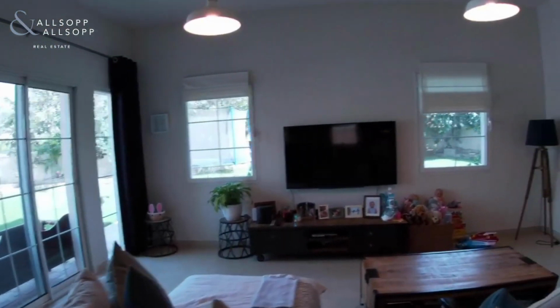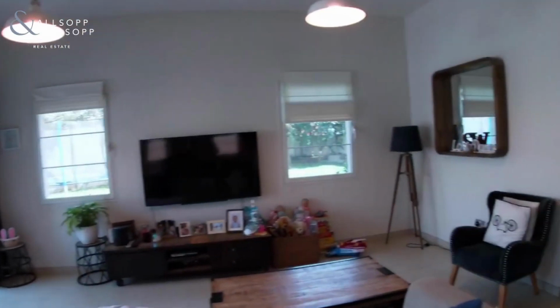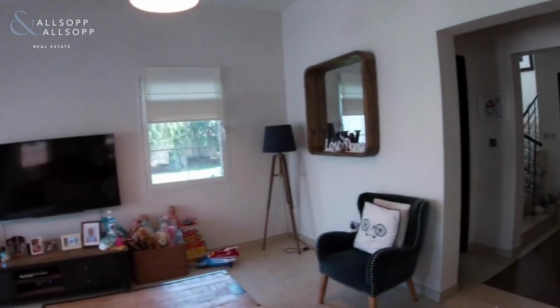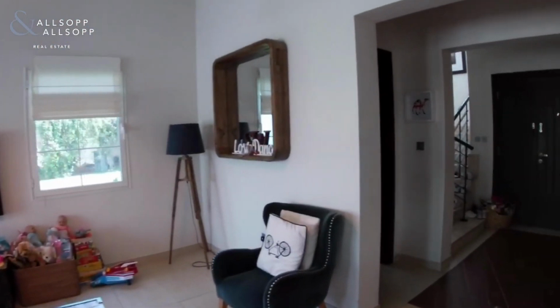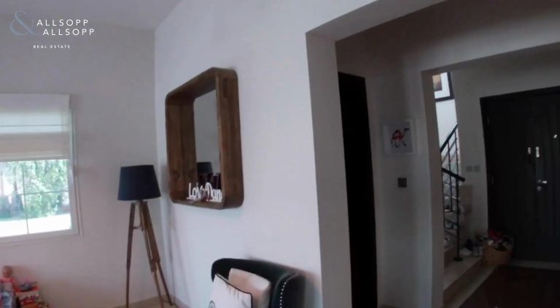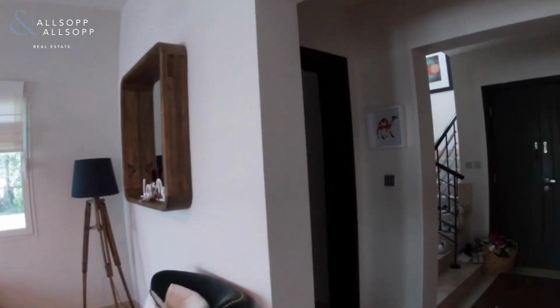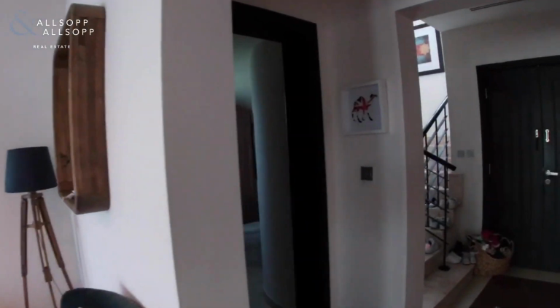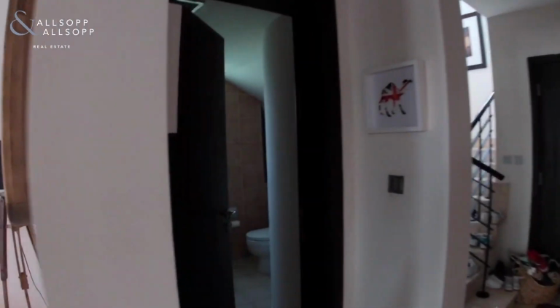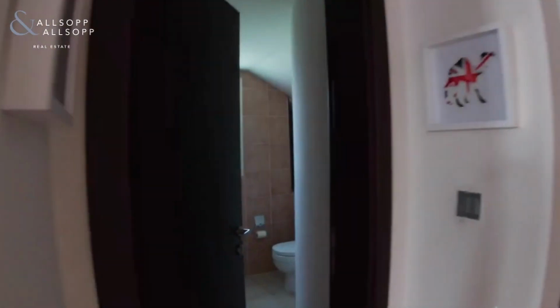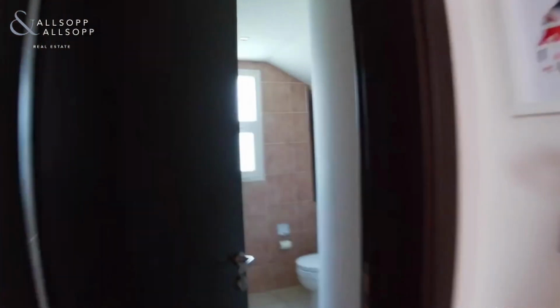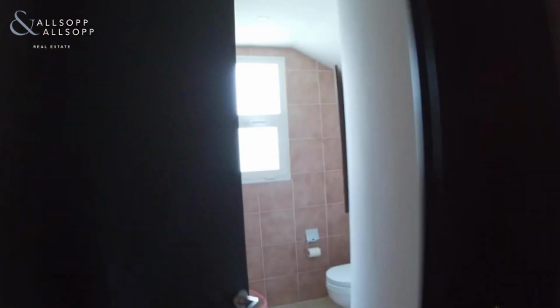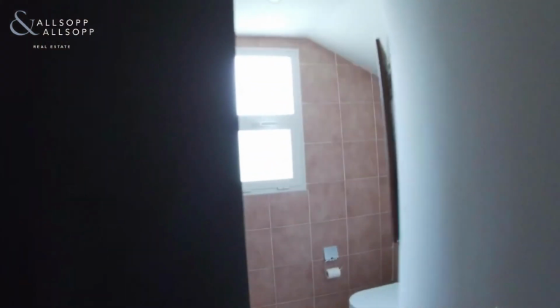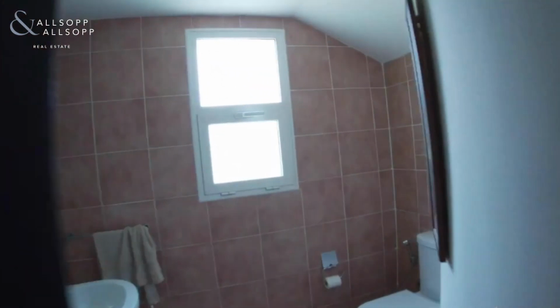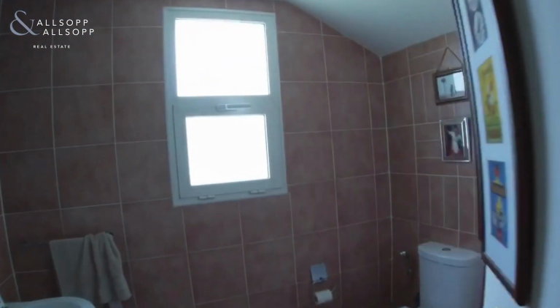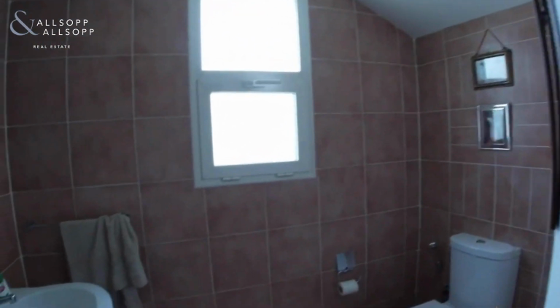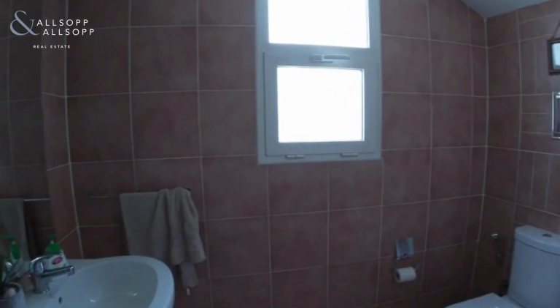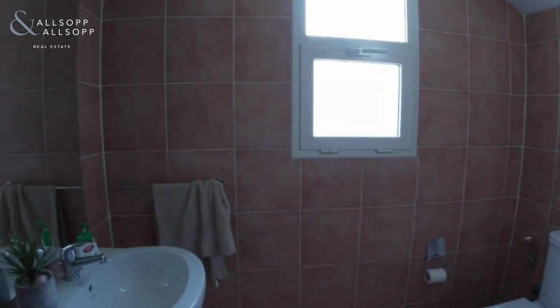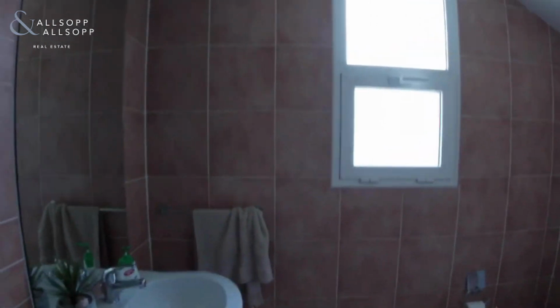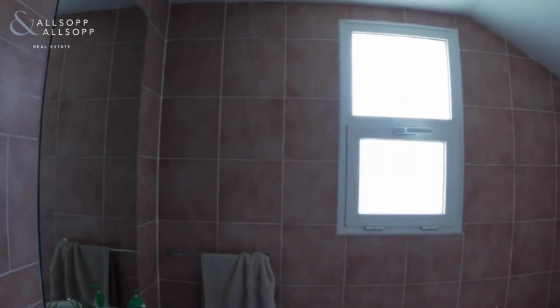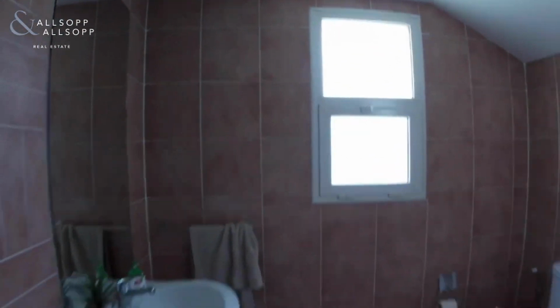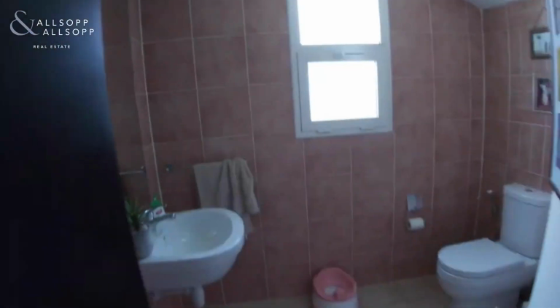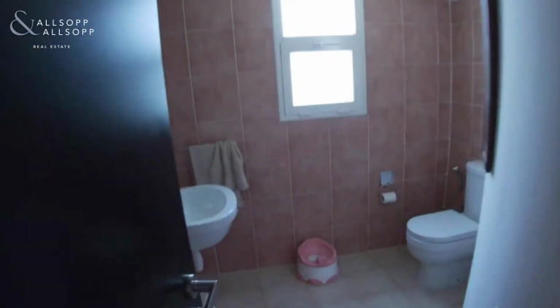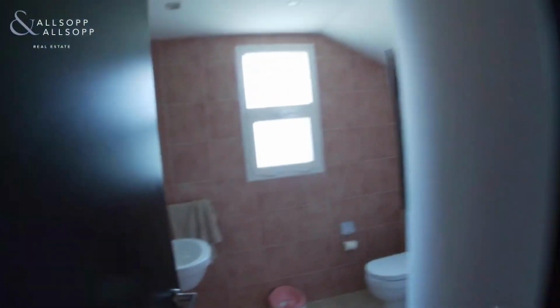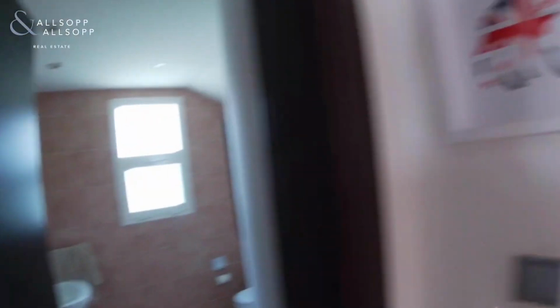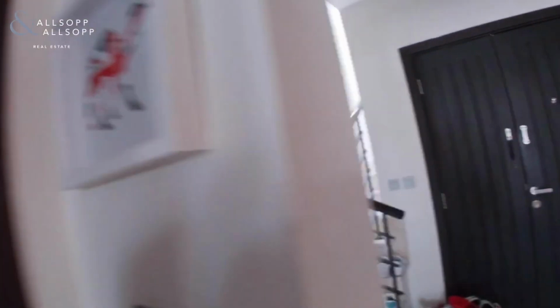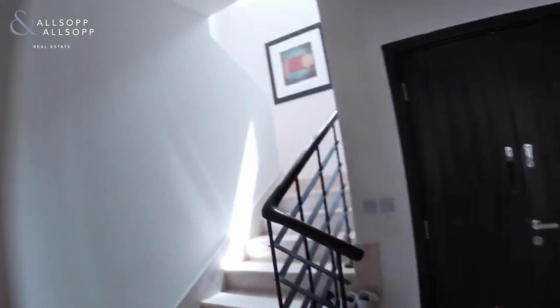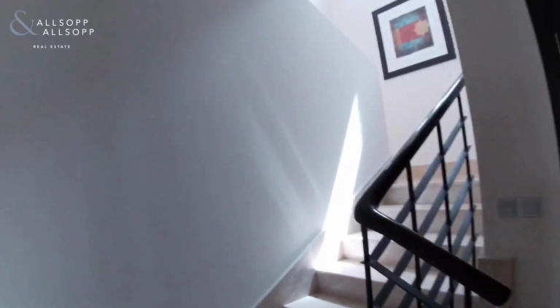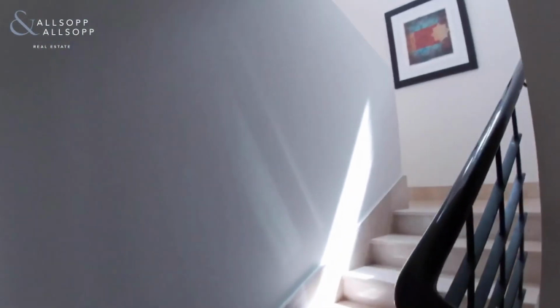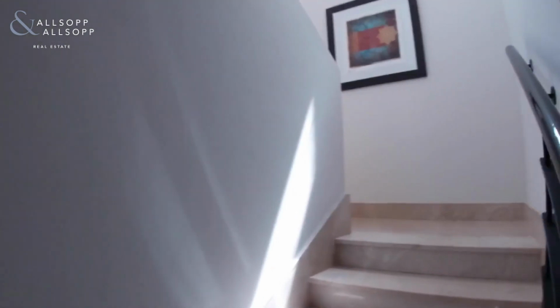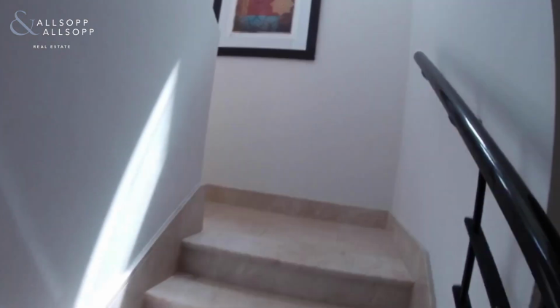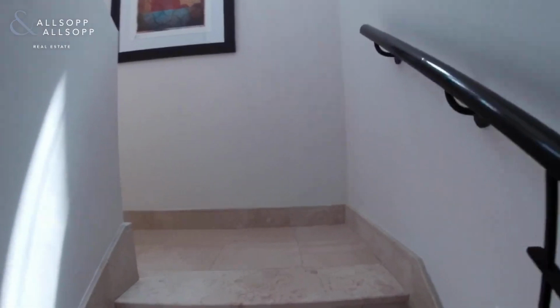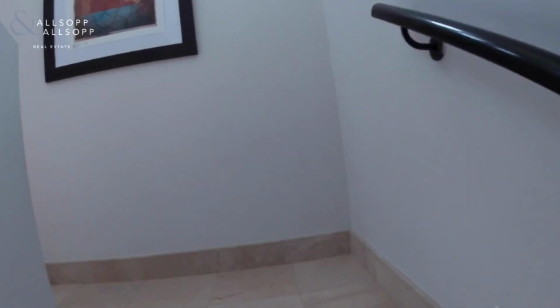This is the beautiful living area. Then you've got a guest bathroom. Now let's have a look upstairs and I'll show you the two bedrooms.